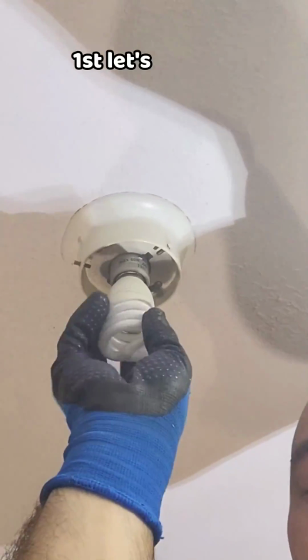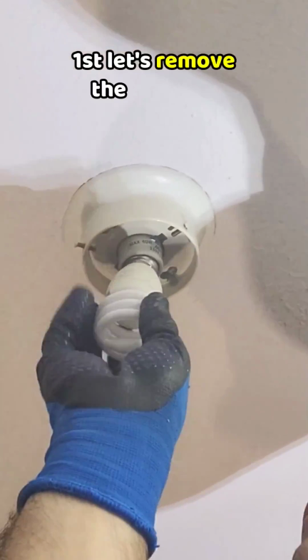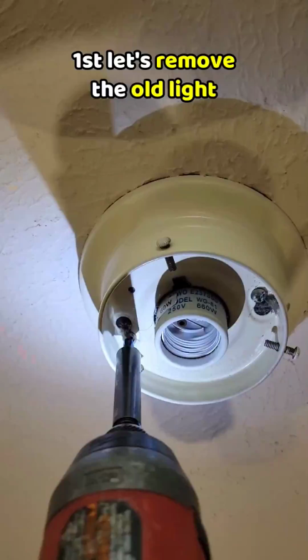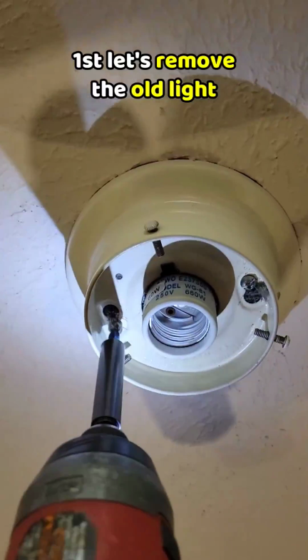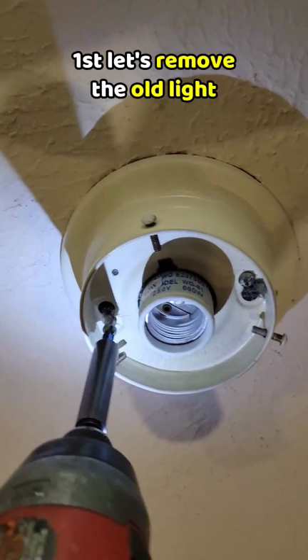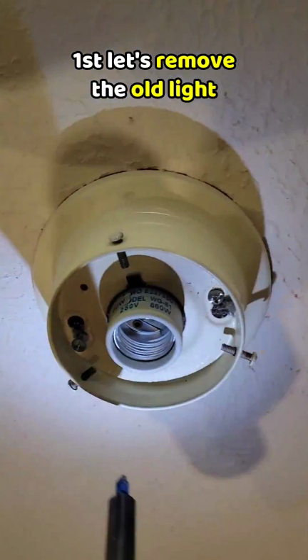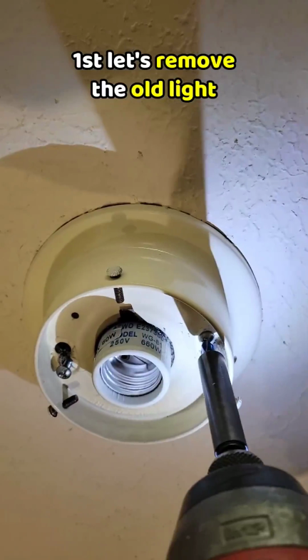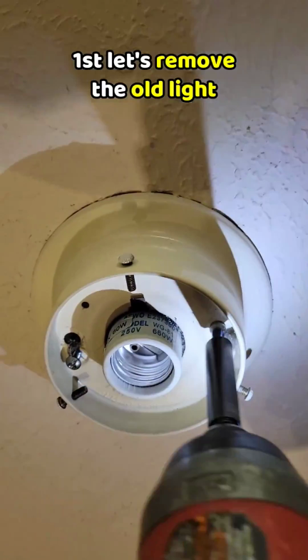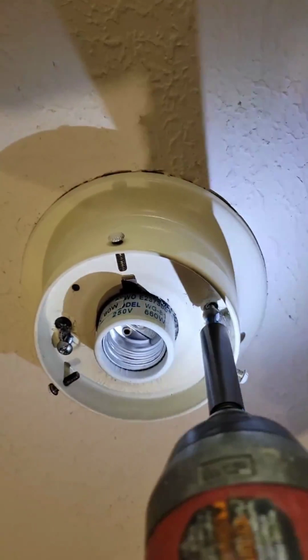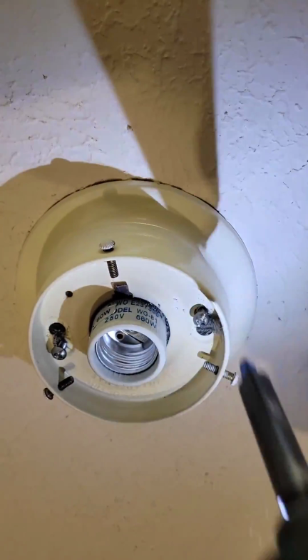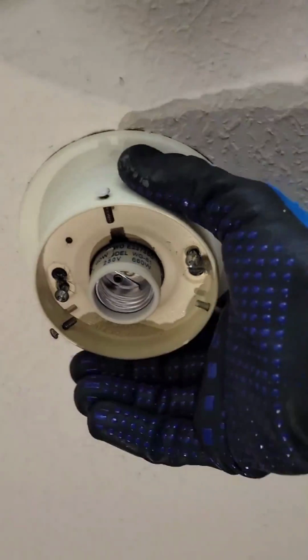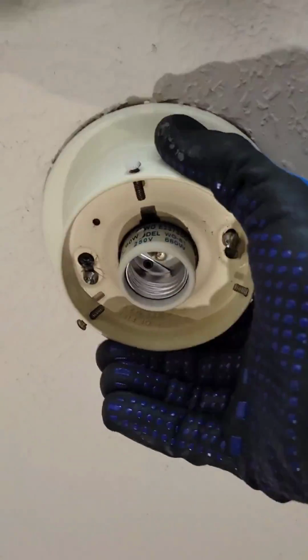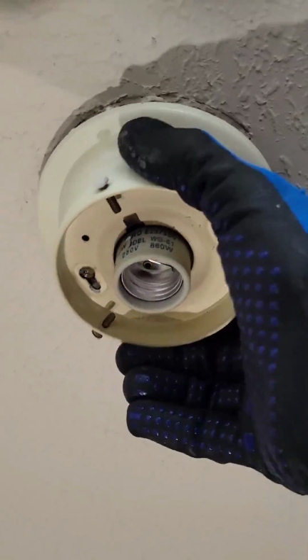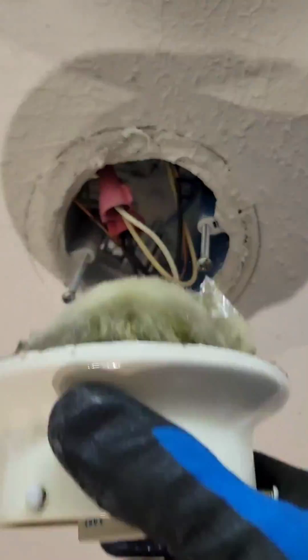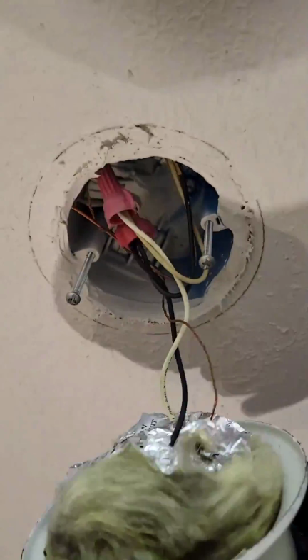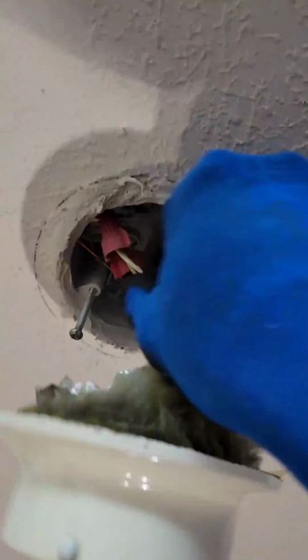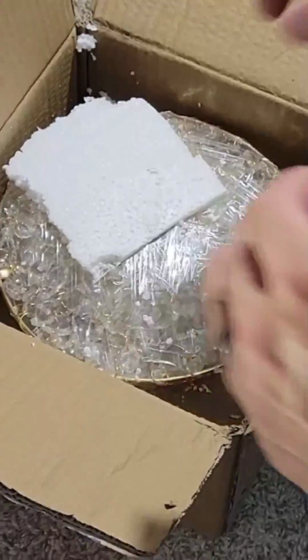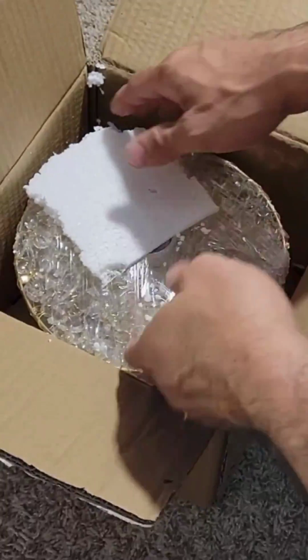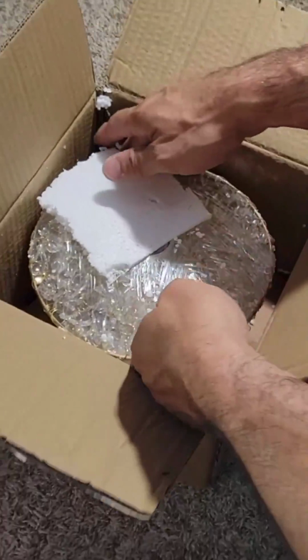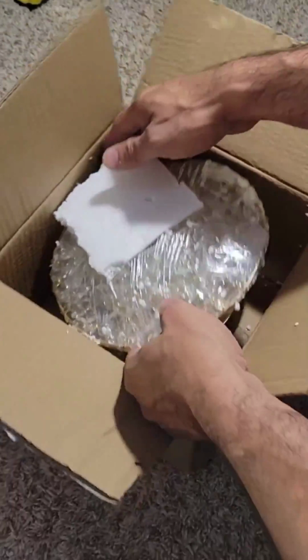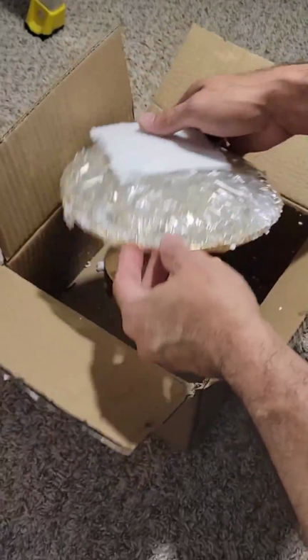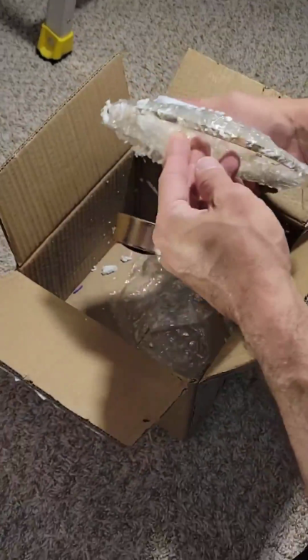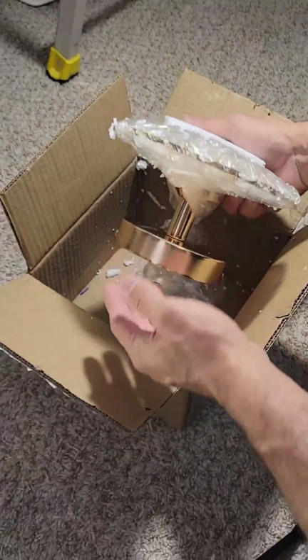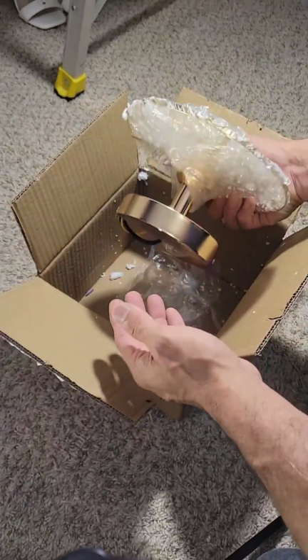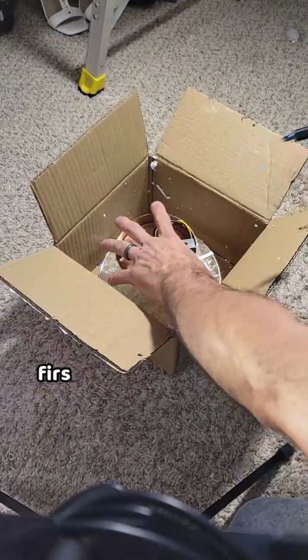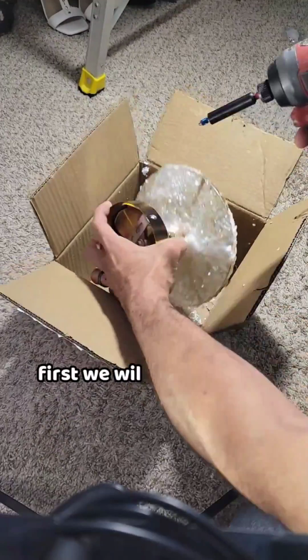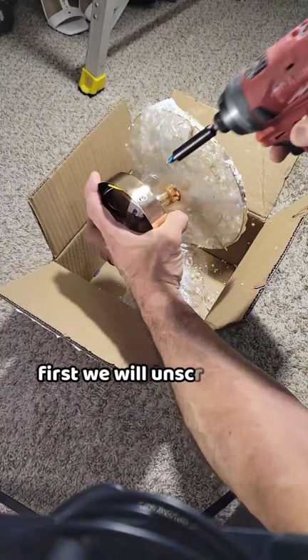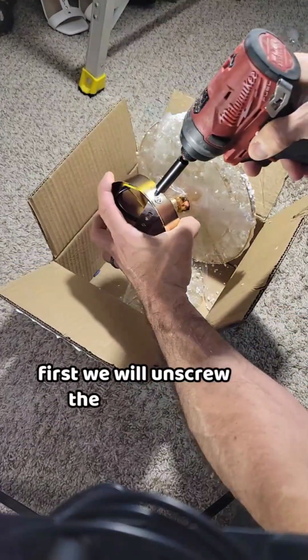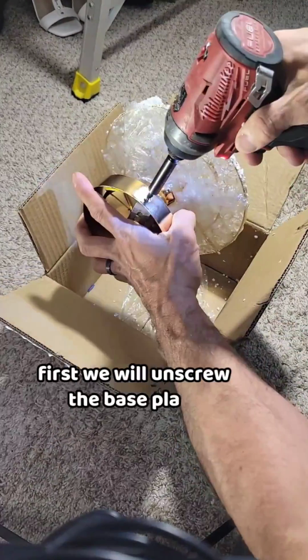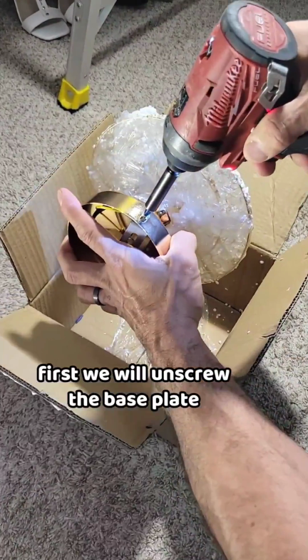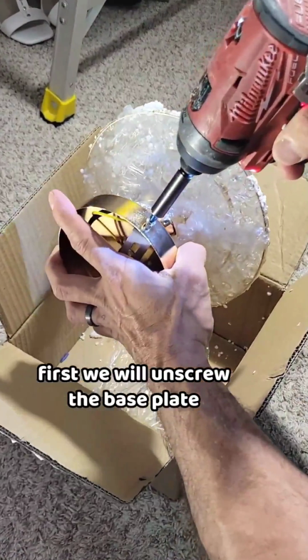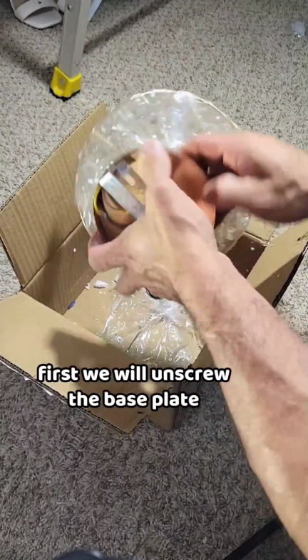First, let's remove the old light. First, we will unscrew the base plate.